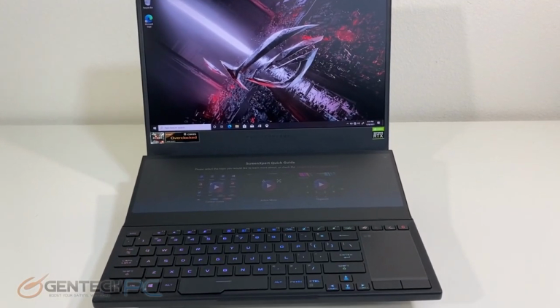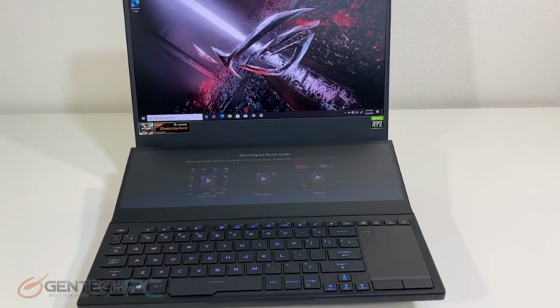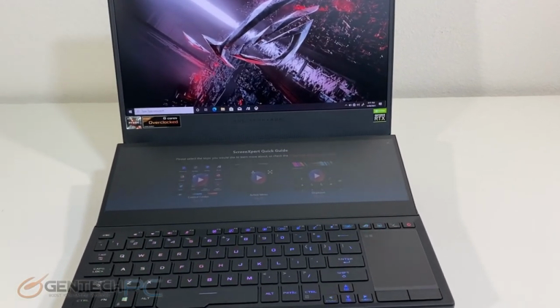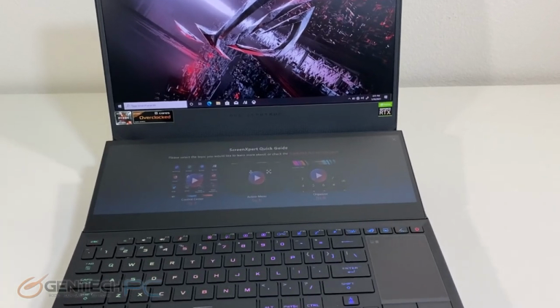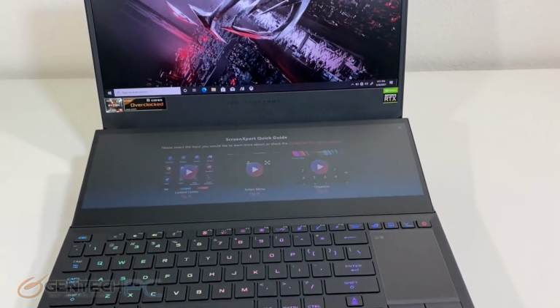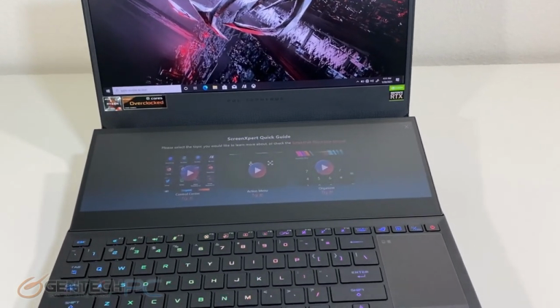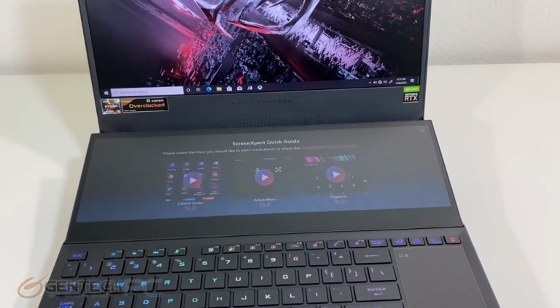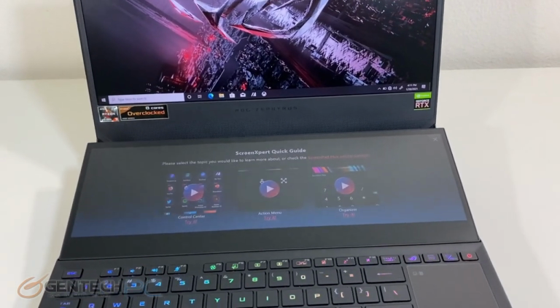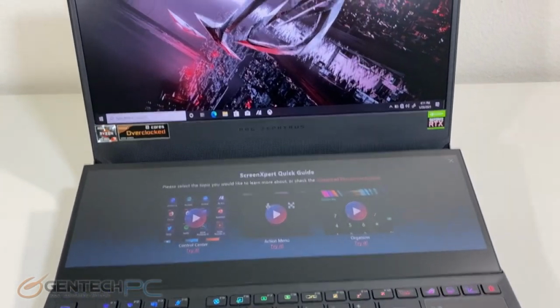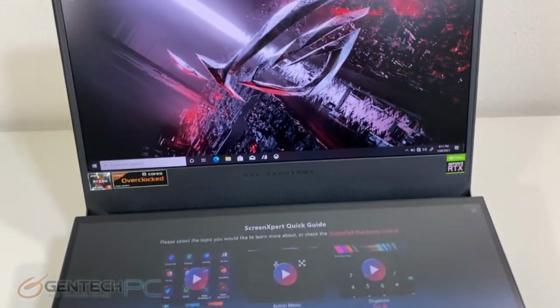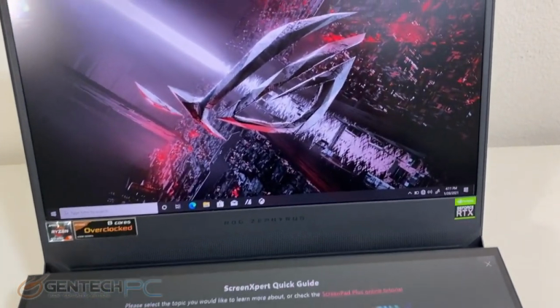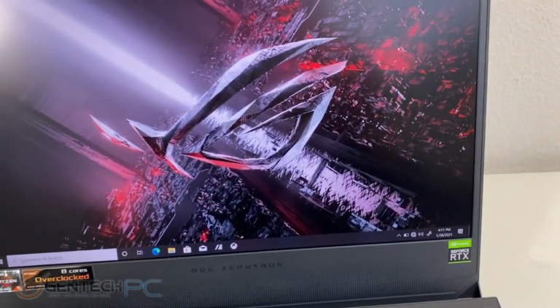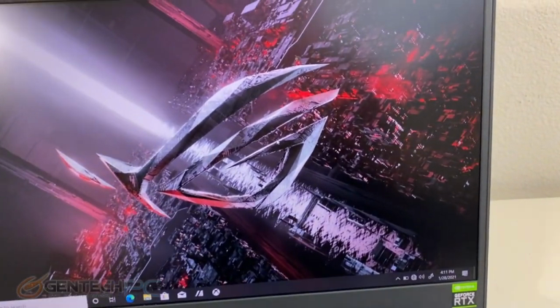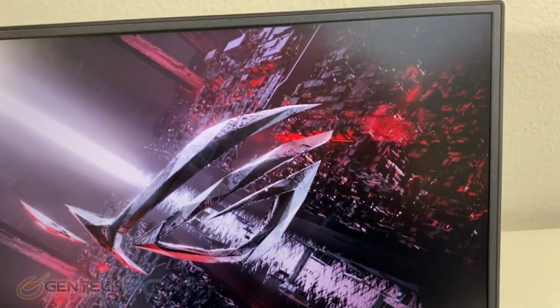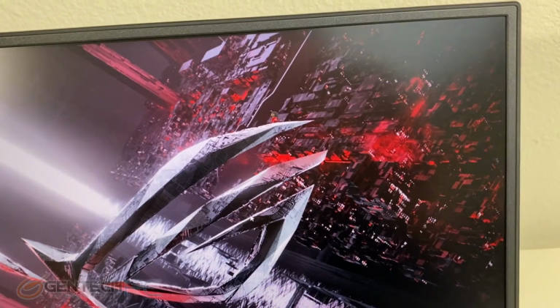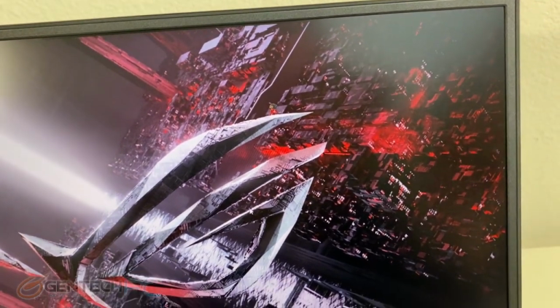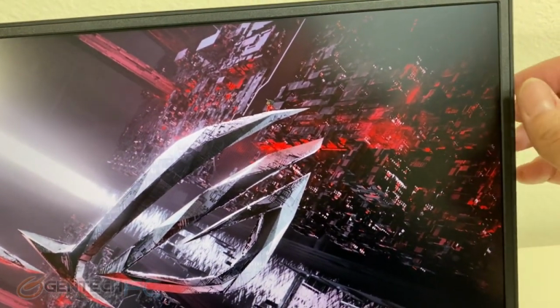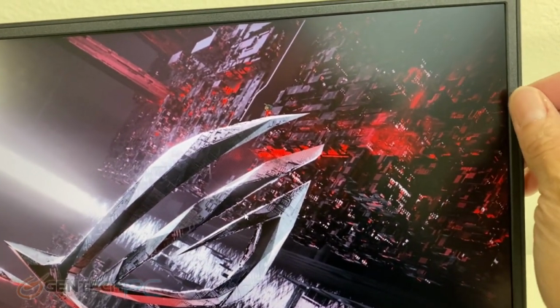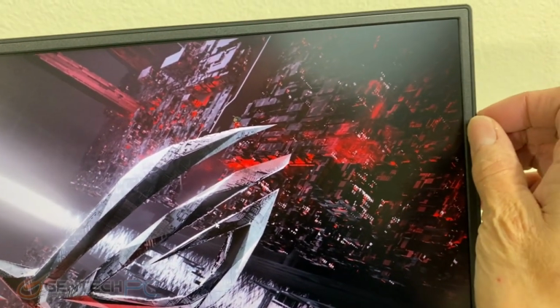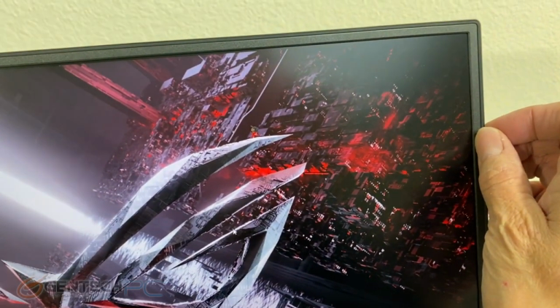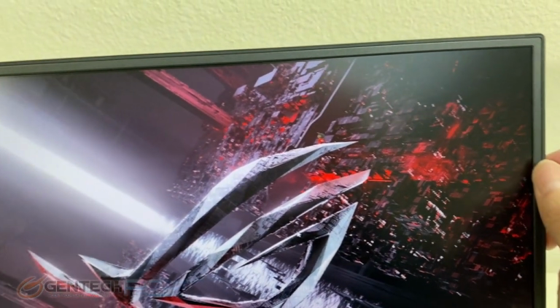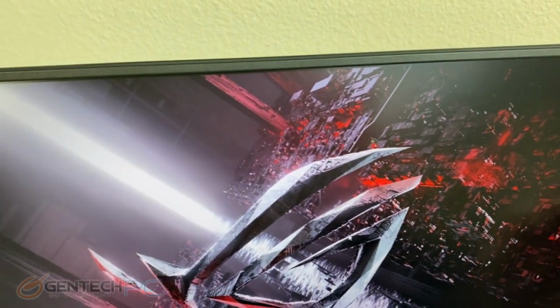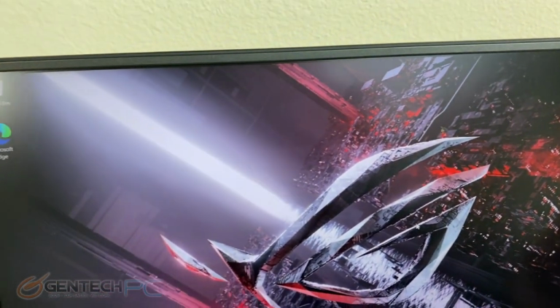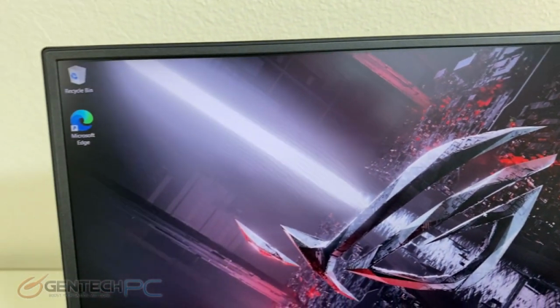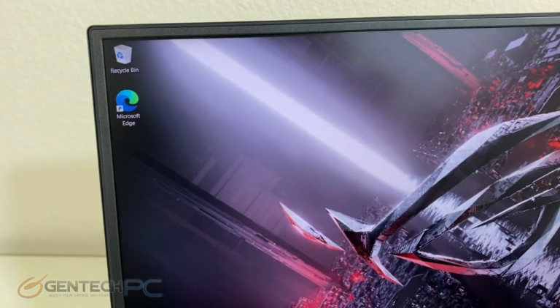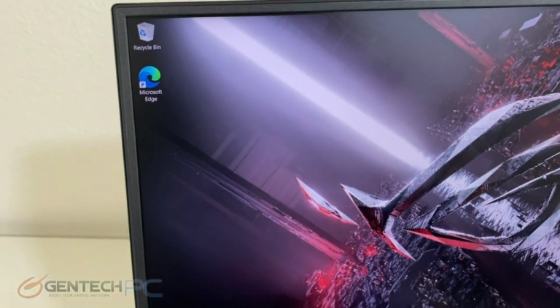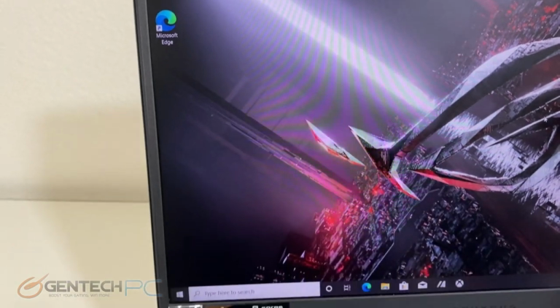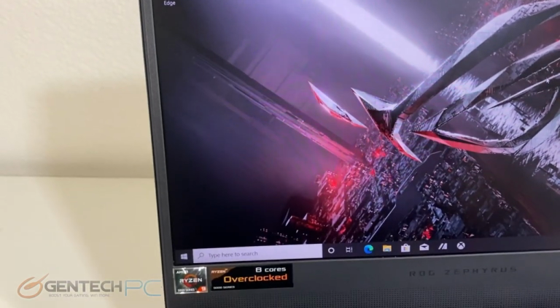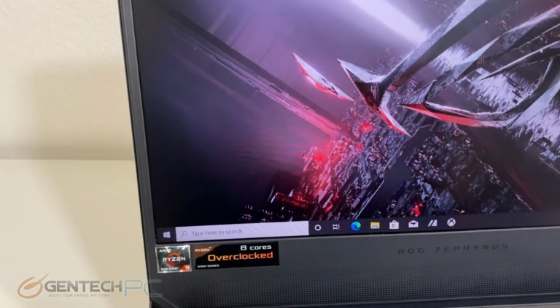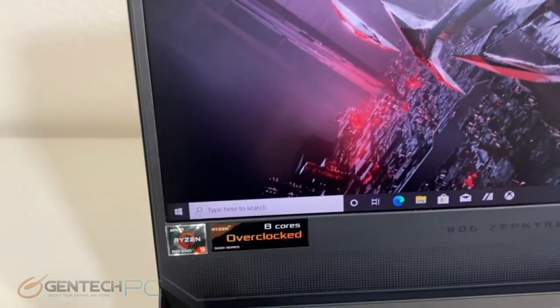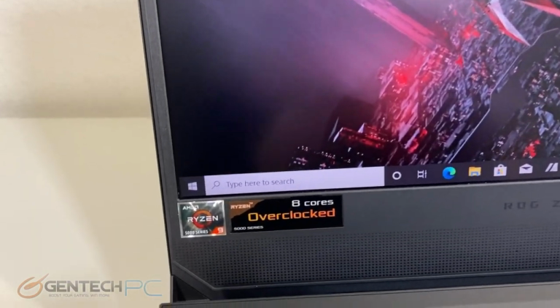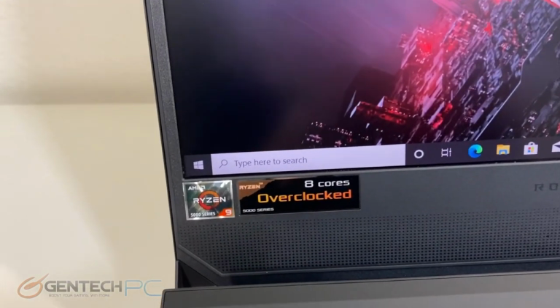Here we are with our unit powered on for the first time. You can see the really cool features about this laptop — the dual screens. We have a very thin bezel on the main screen, and again, 300Hz refresh rate, which is amazingly fast for gamers.